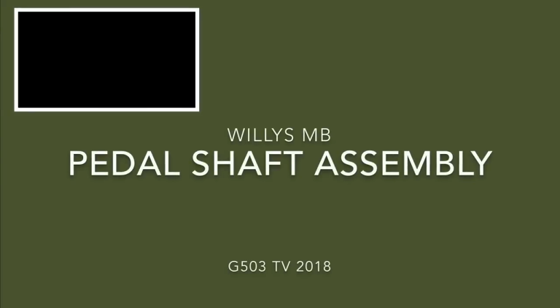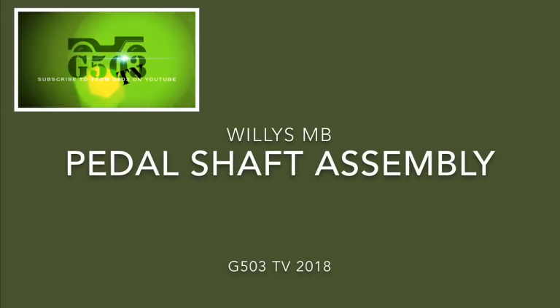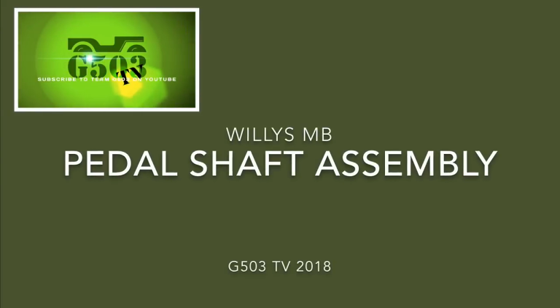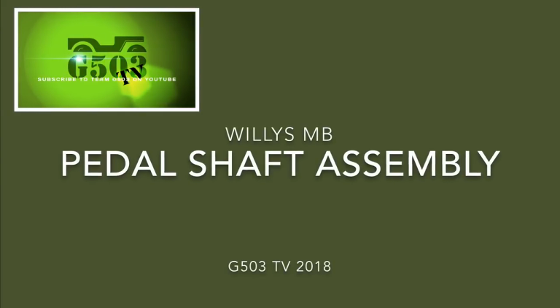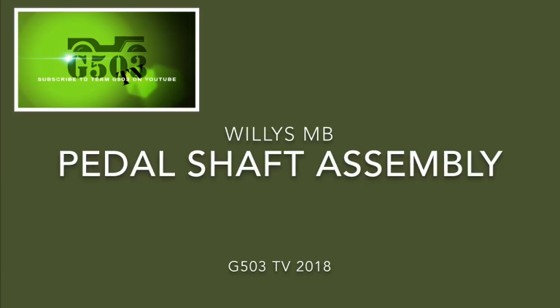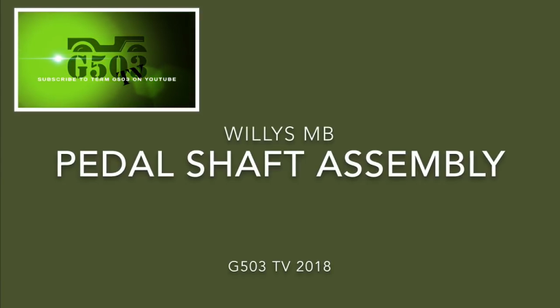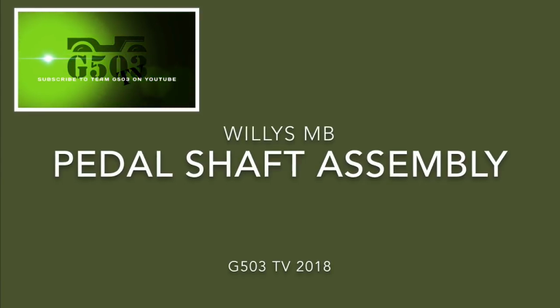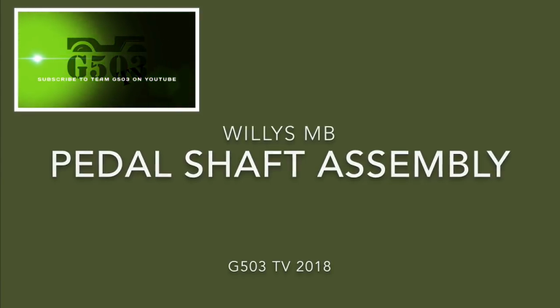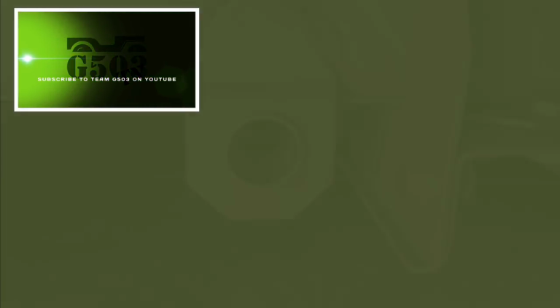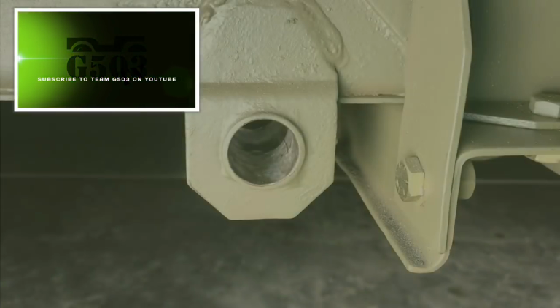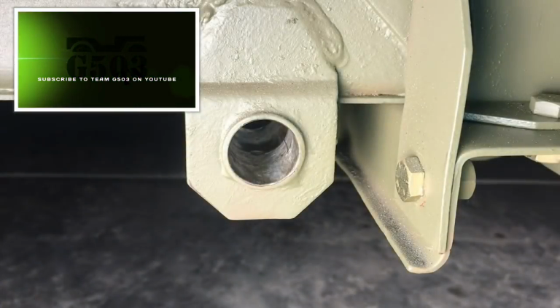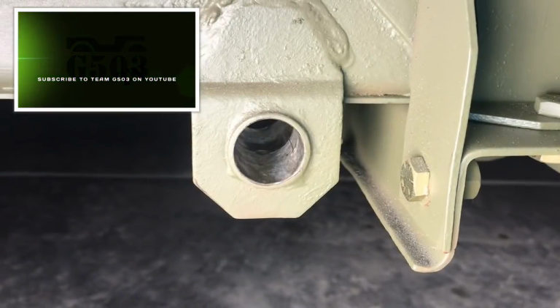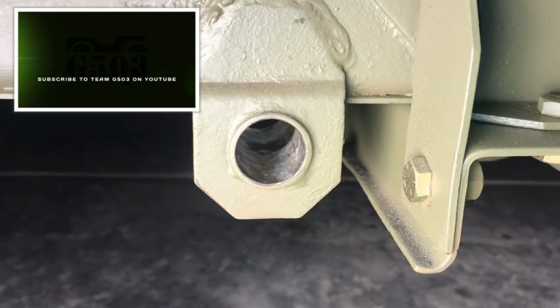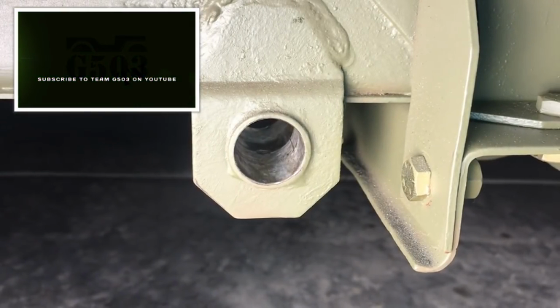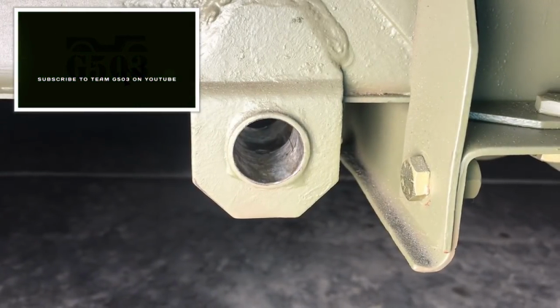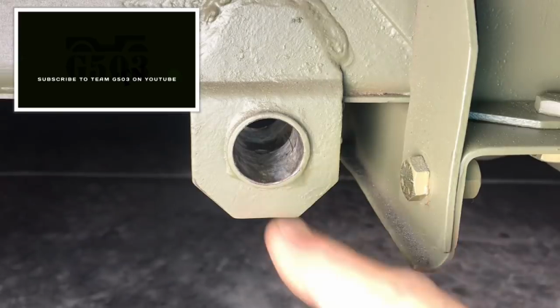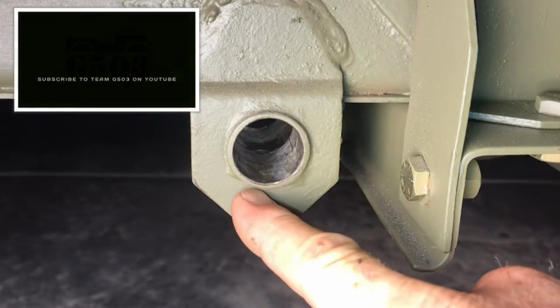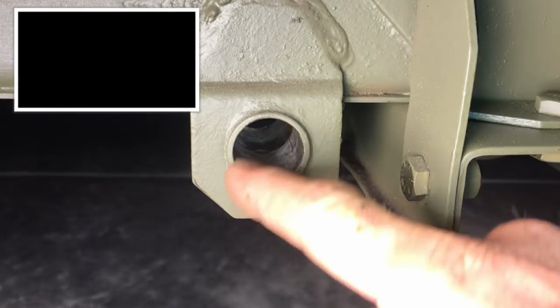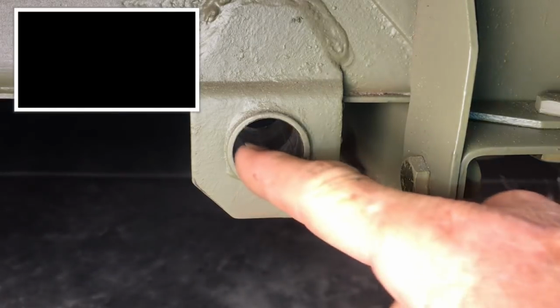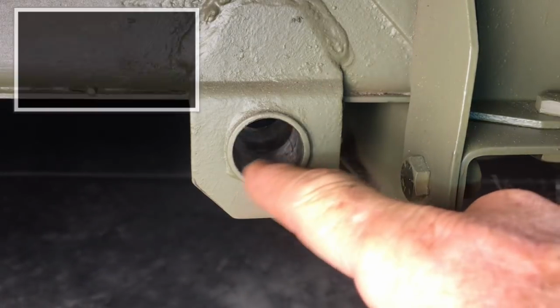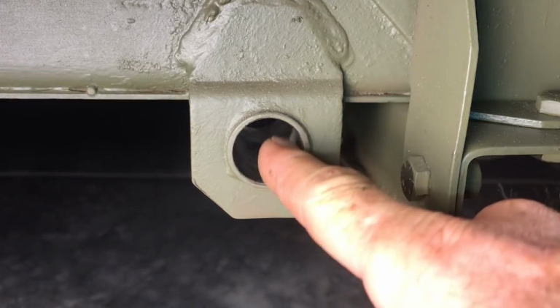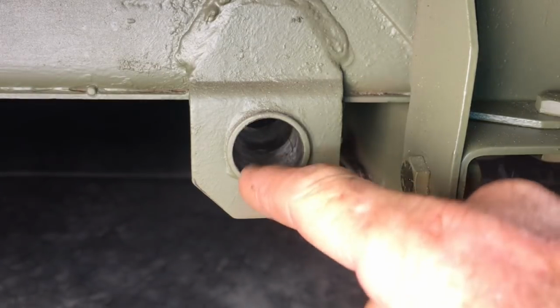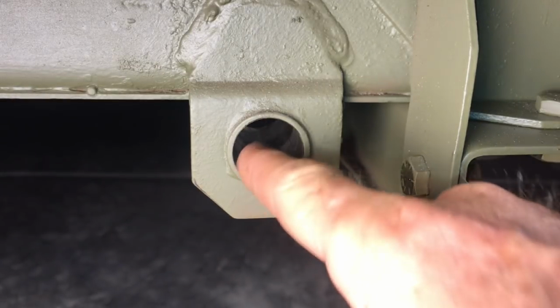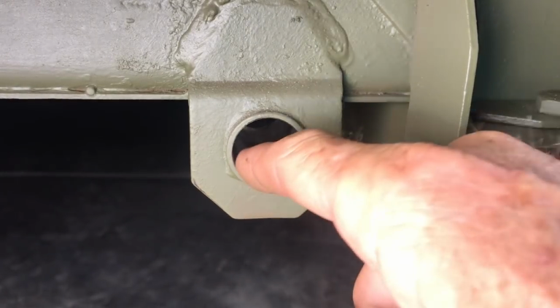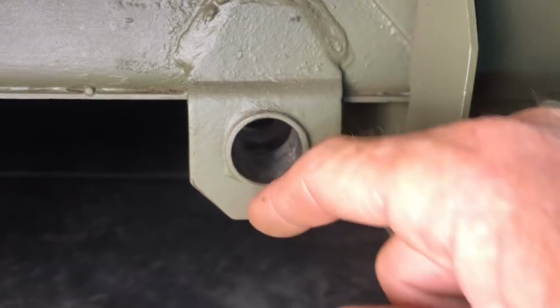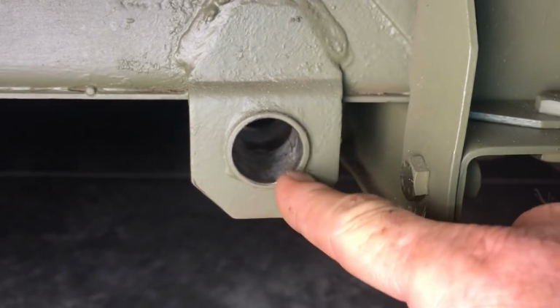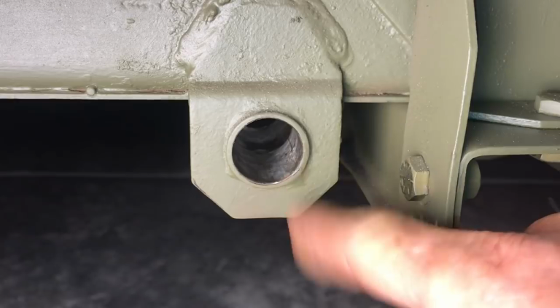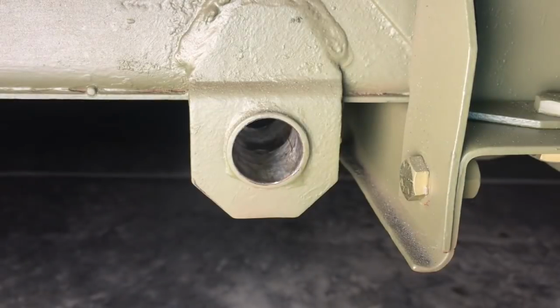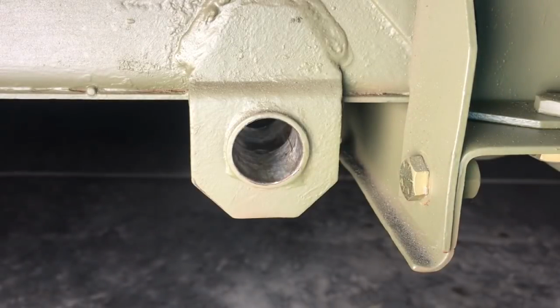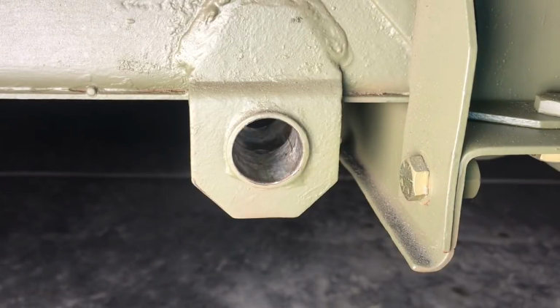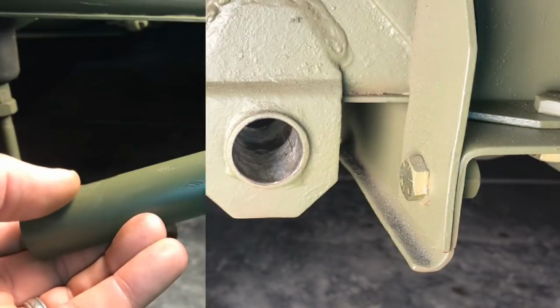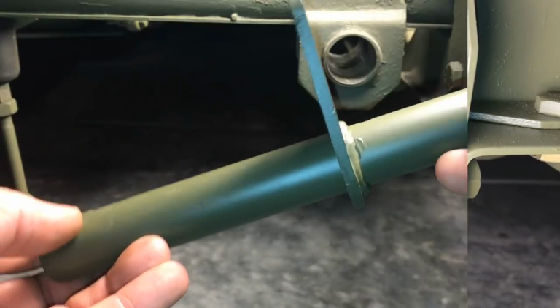Willis MB pedal shaft assembly. Let's begin by looking at the bracket that's mounted to the frame on the 43 Willis MB. I've cleaned out all the paint from the inside of the tube, and I've also checked to make sure that it's not been oblonged.